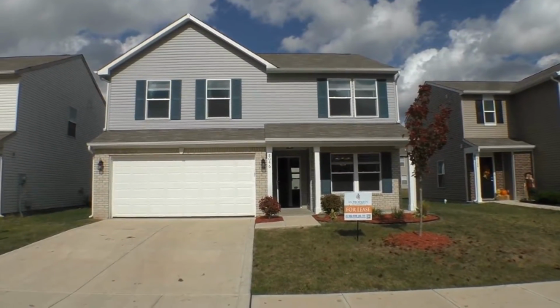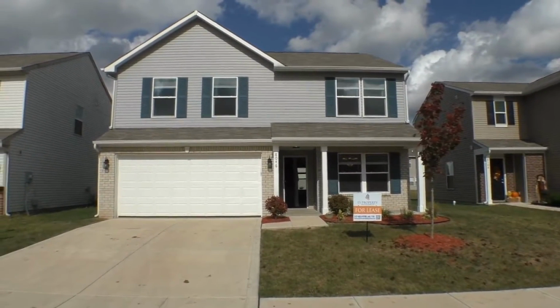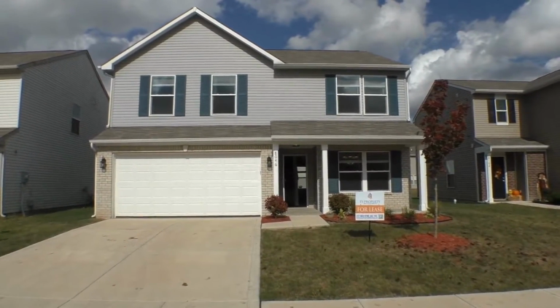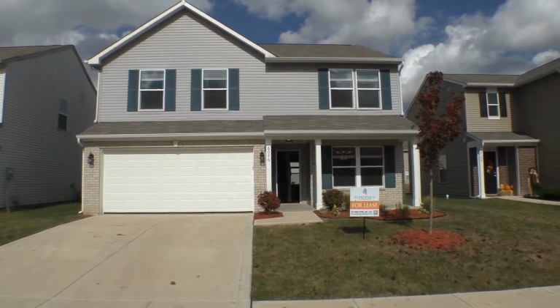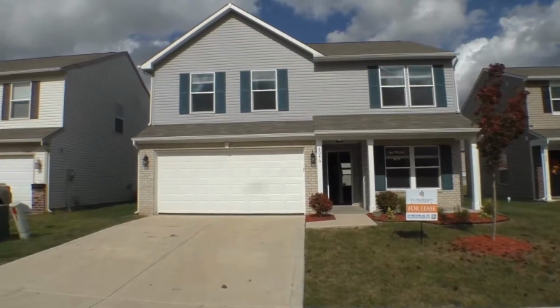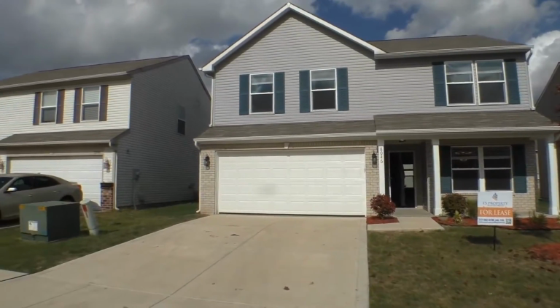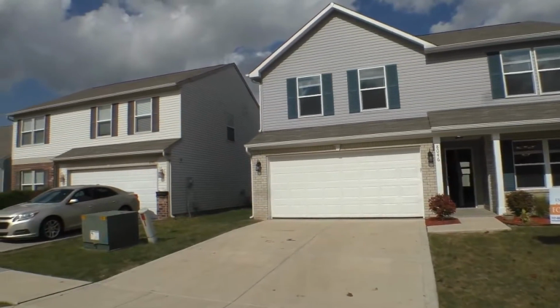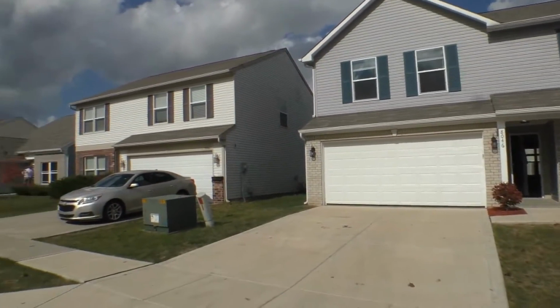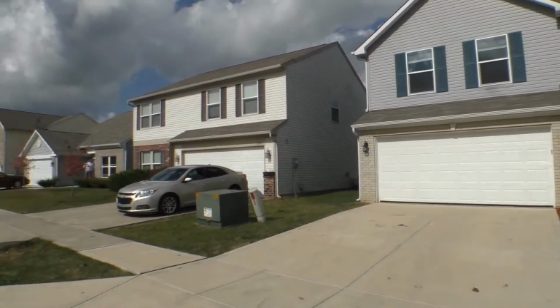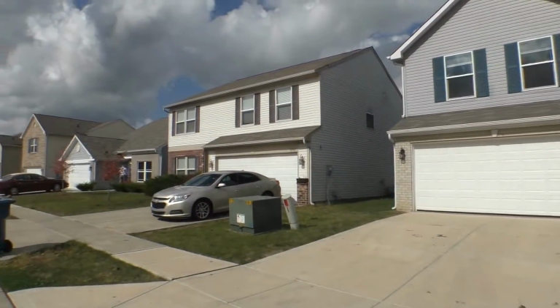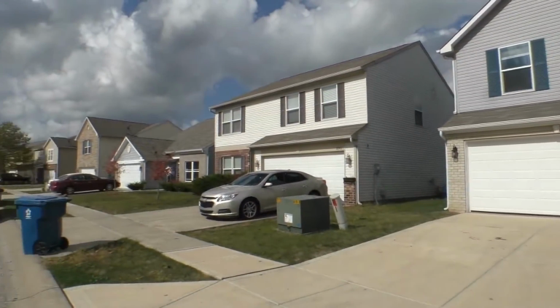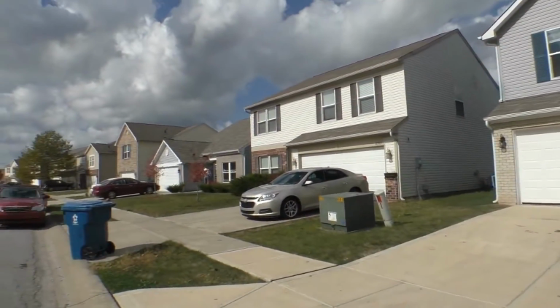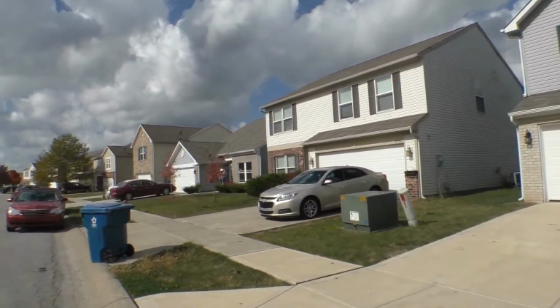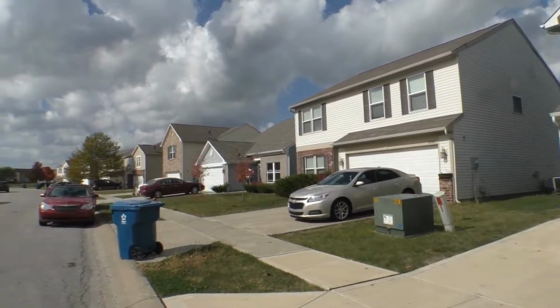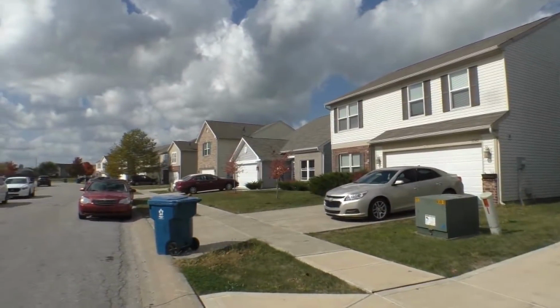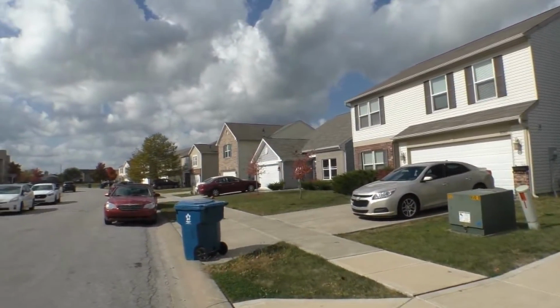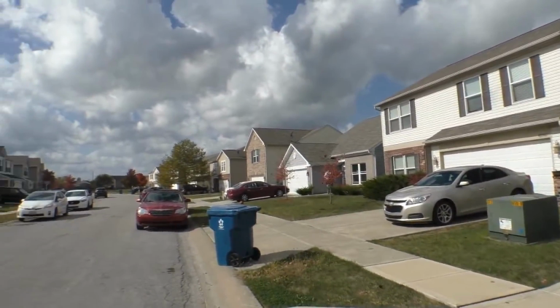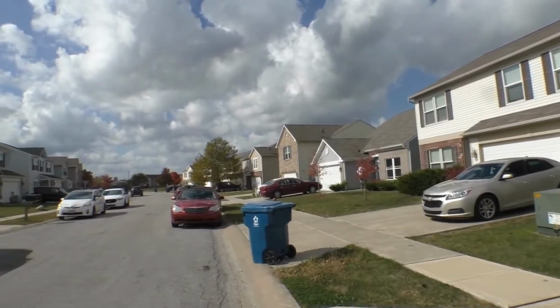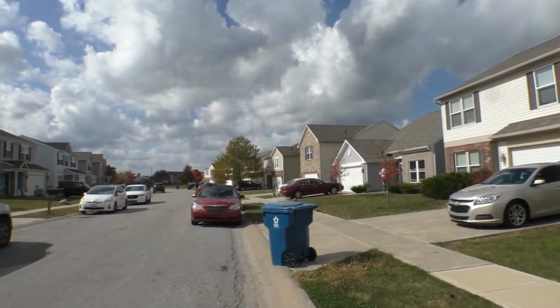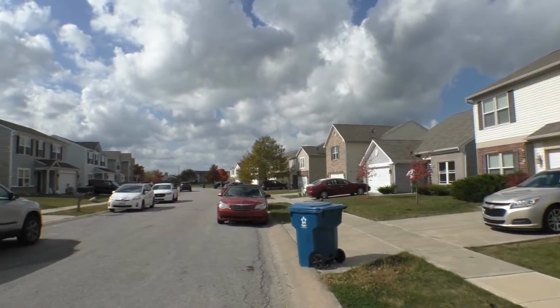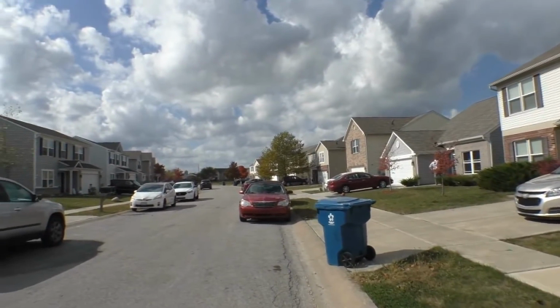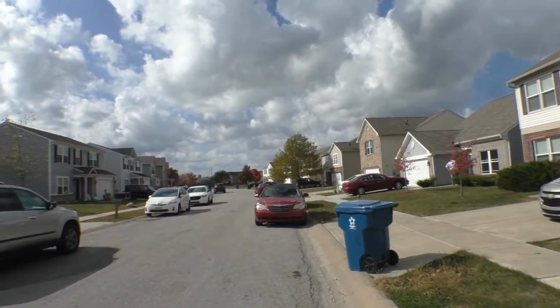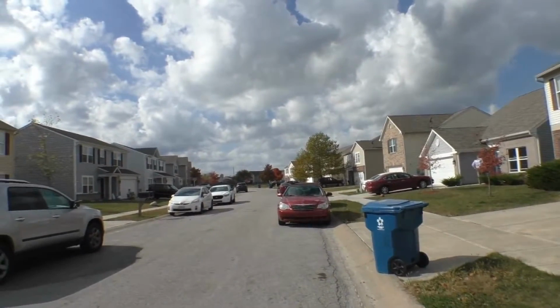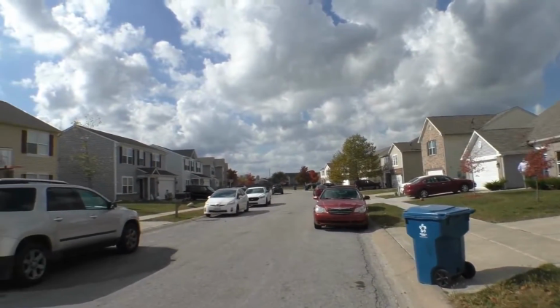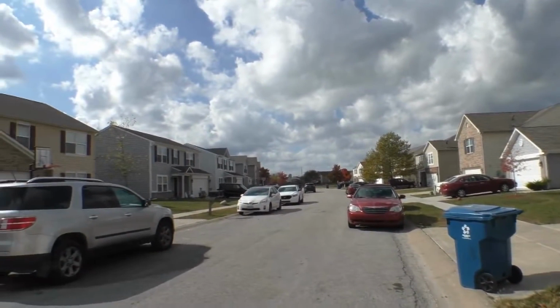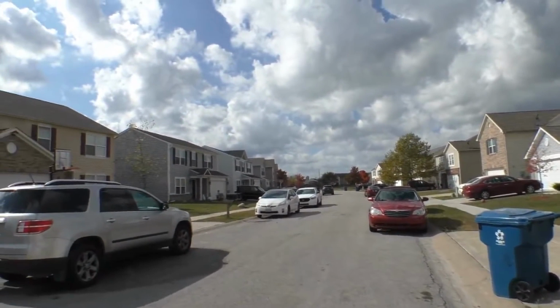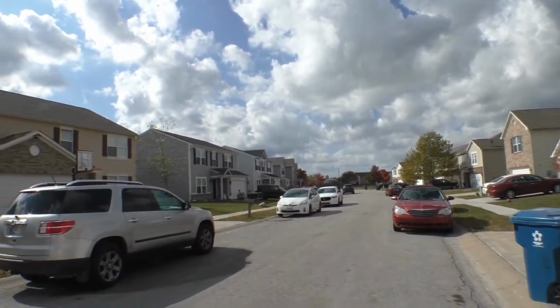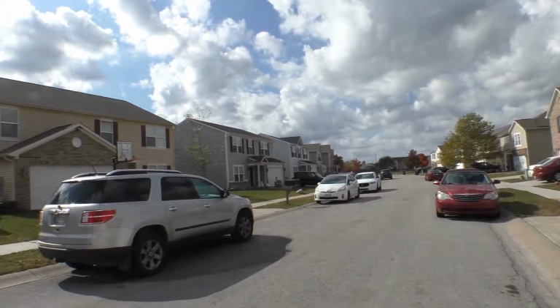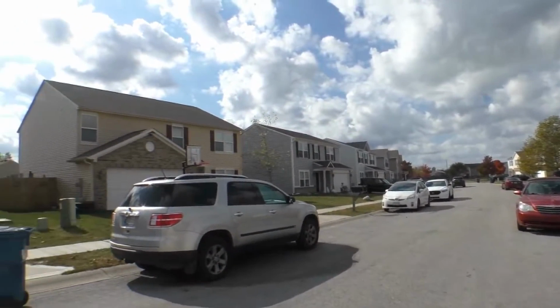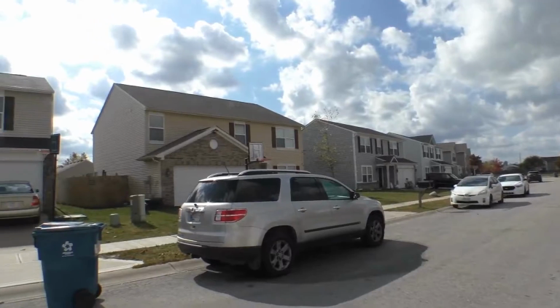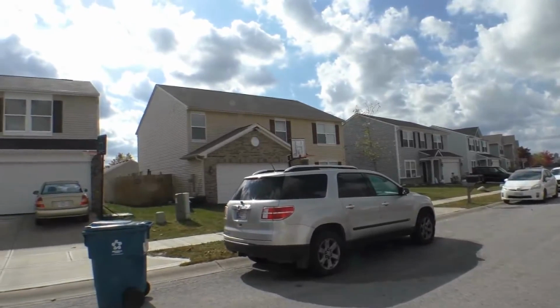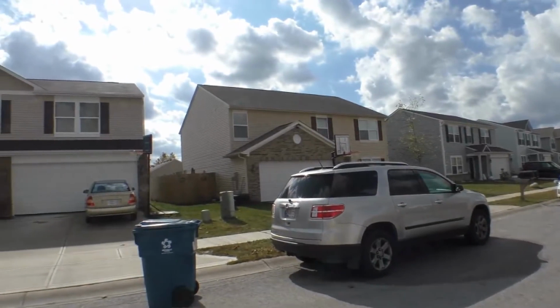But before we go in, I want you to have a look at your neighborhood here. Beautifully maintained homes, nice wide street, sidewalks on either side for those early morning, afternoon, or evening walks.